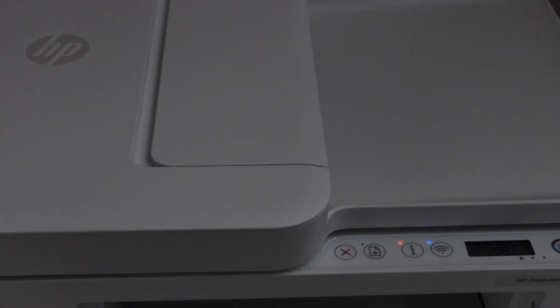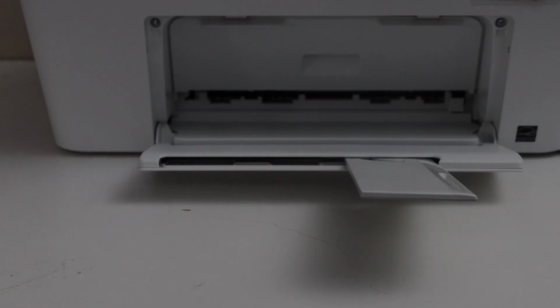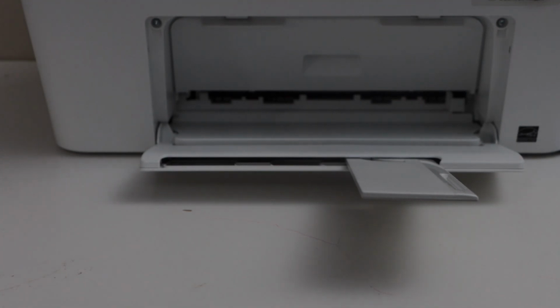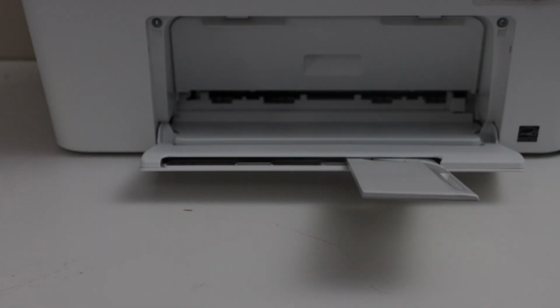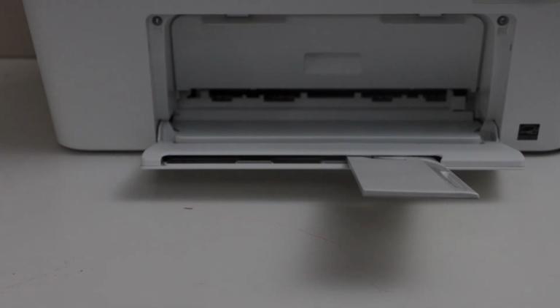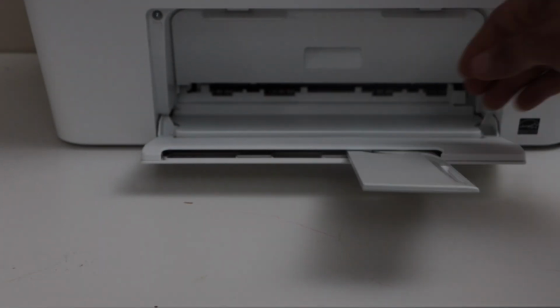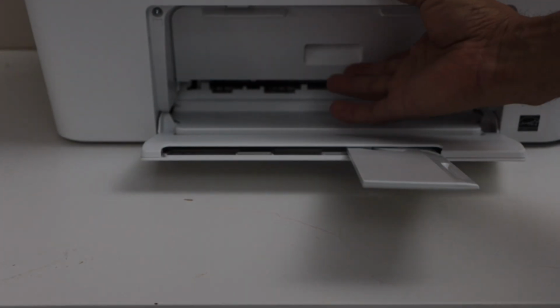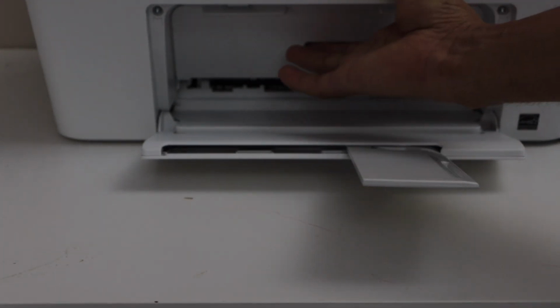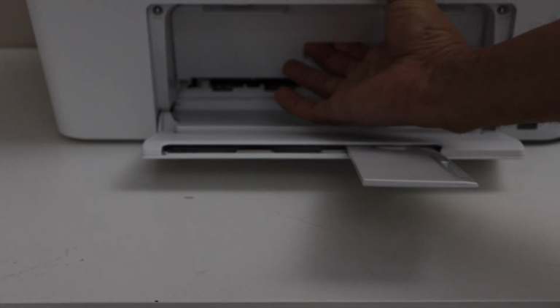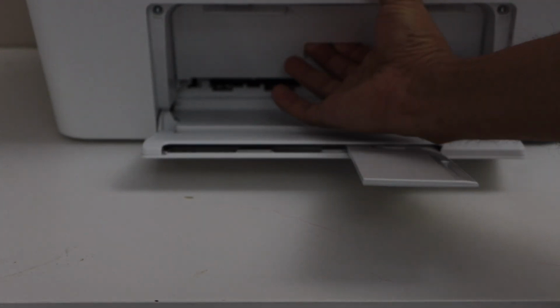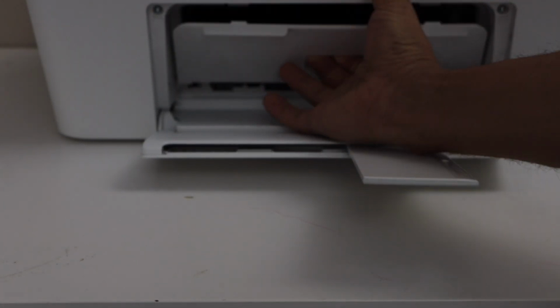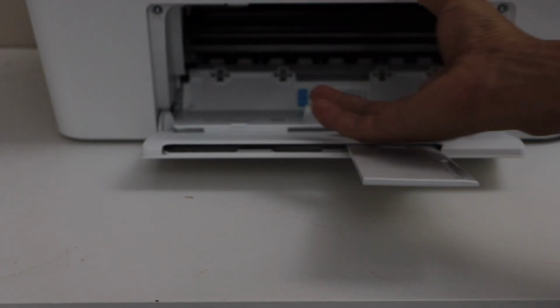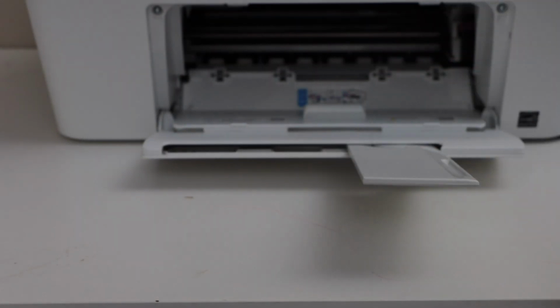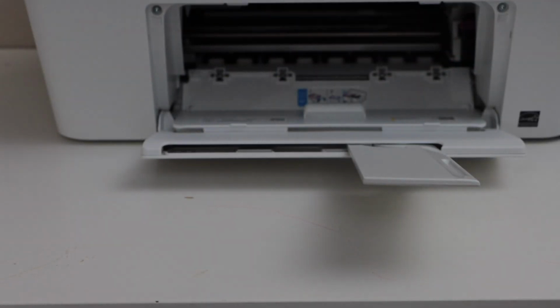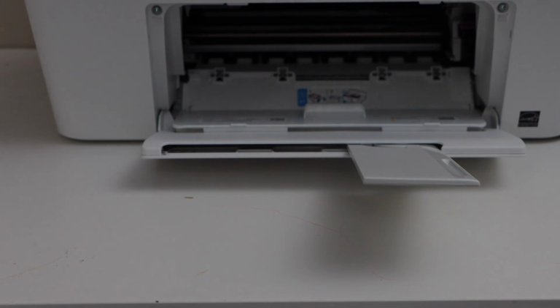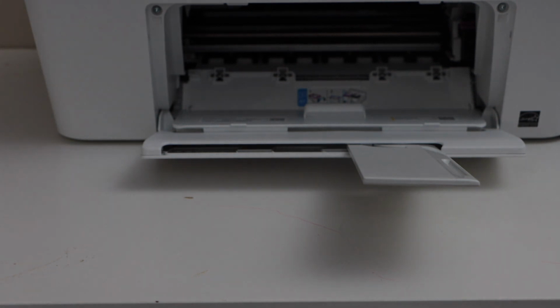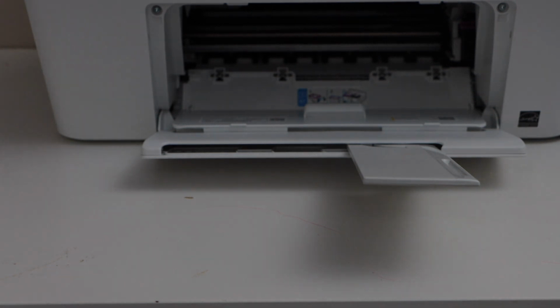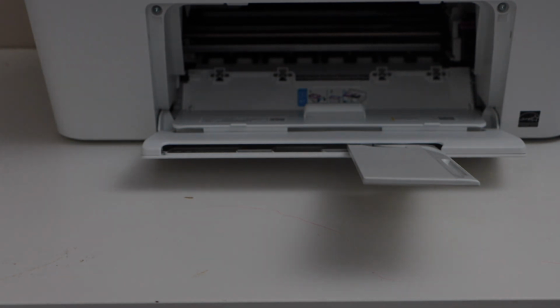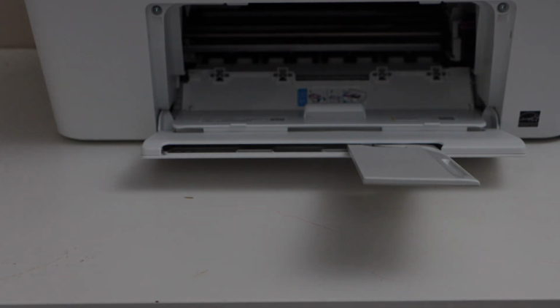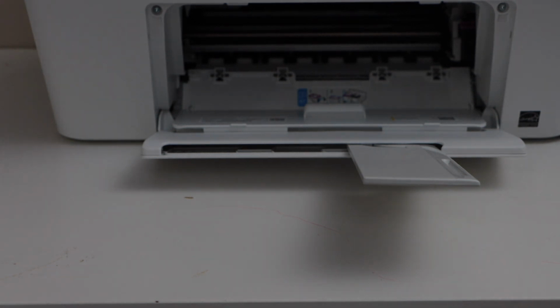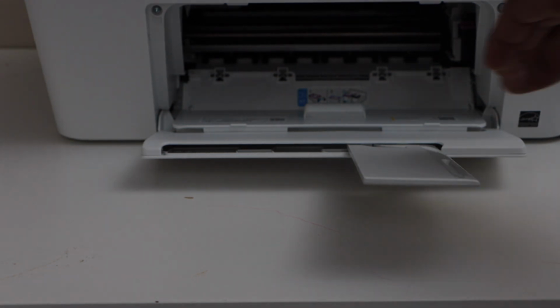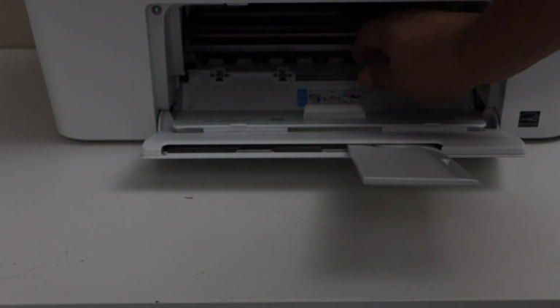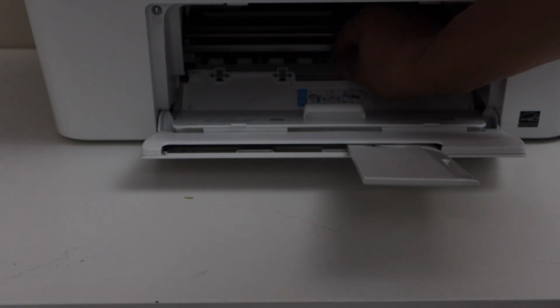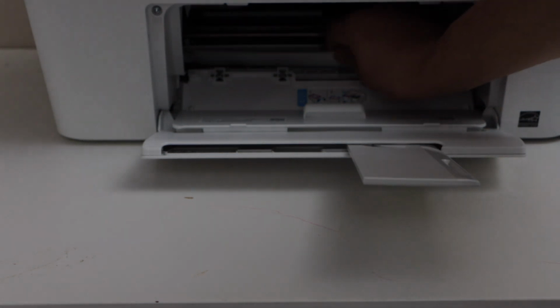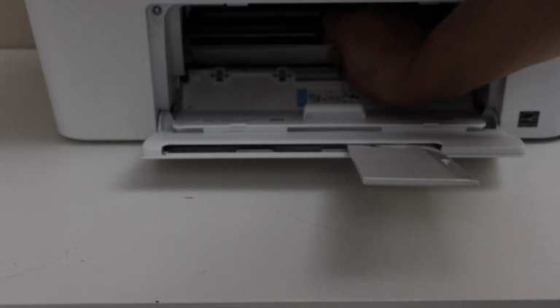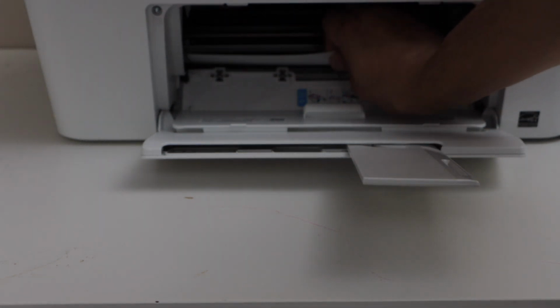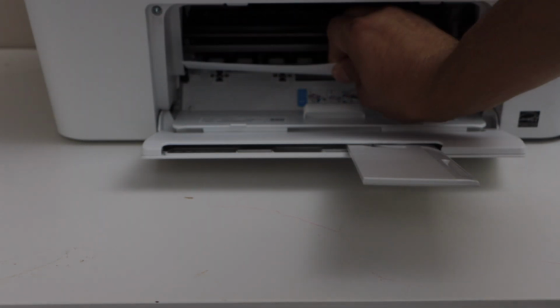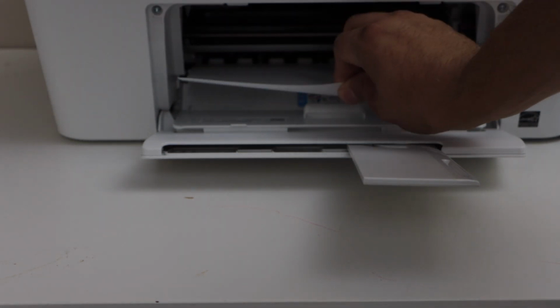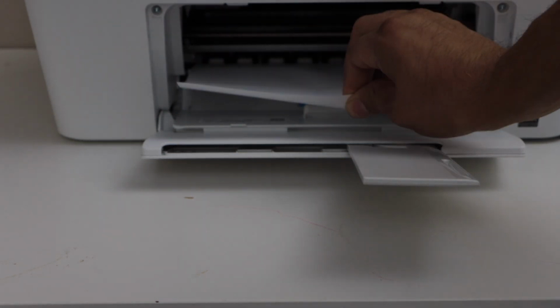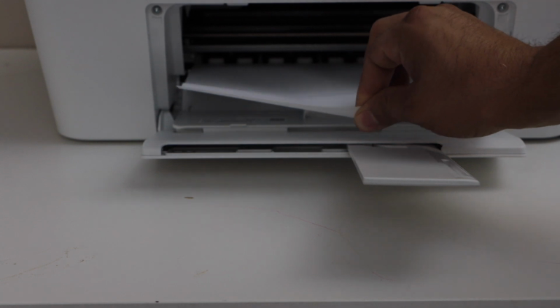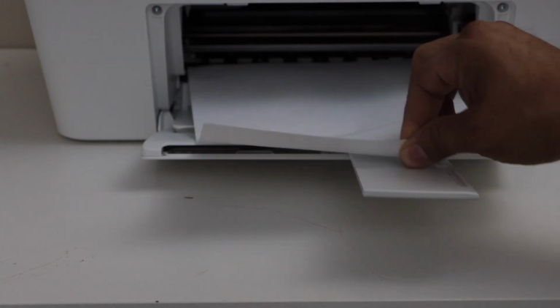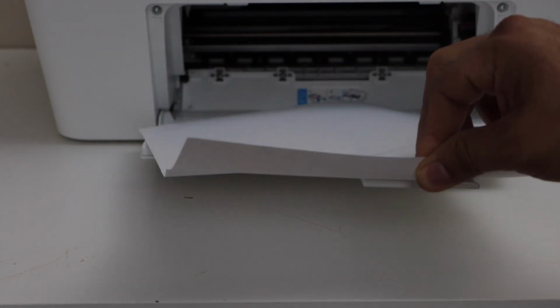Or if it's not there, go to the front of the printer and open the ink chamber. We can also see the paper inside and we can take it out from here. We can take it out from both sides.